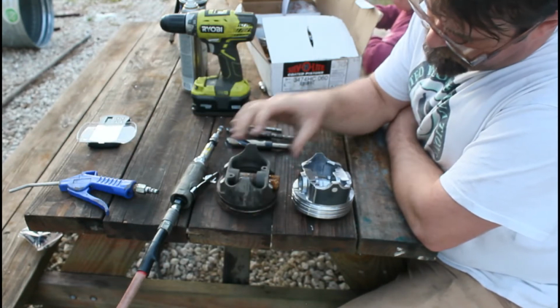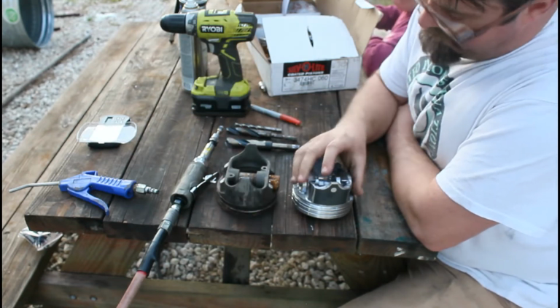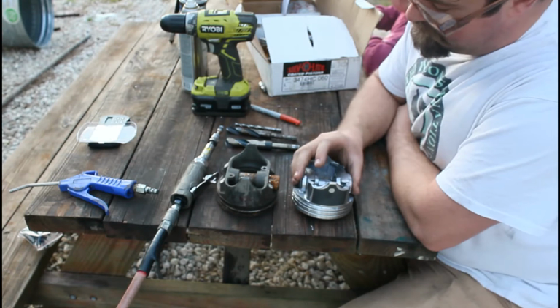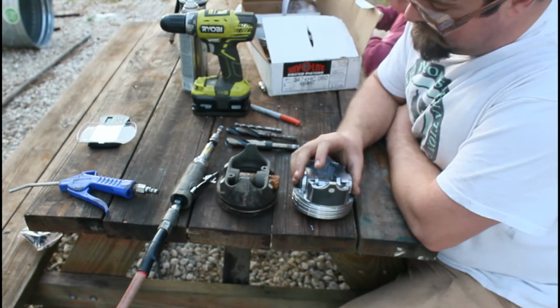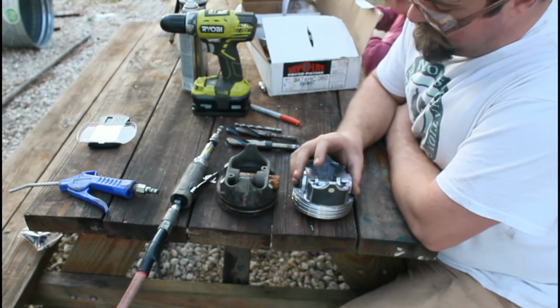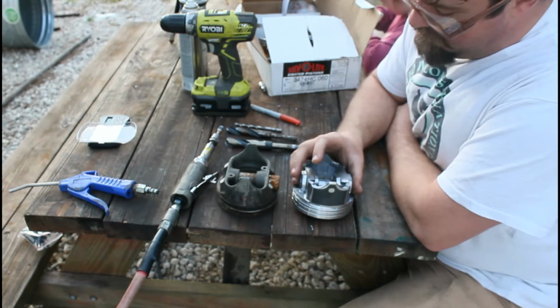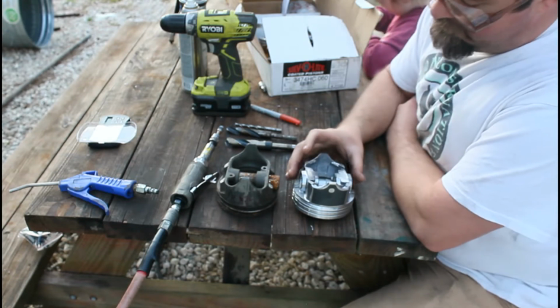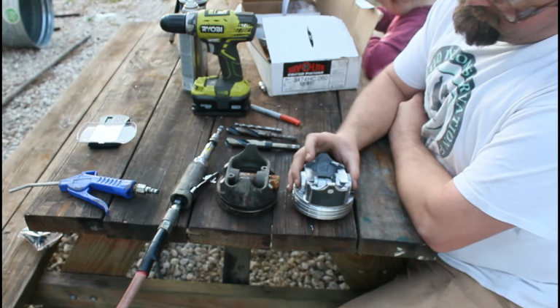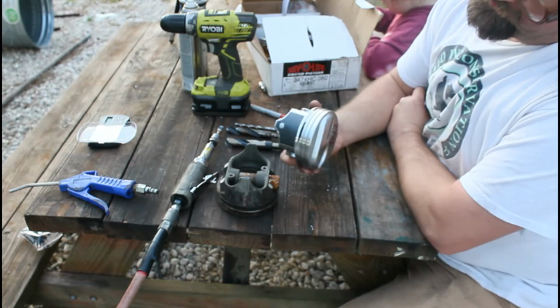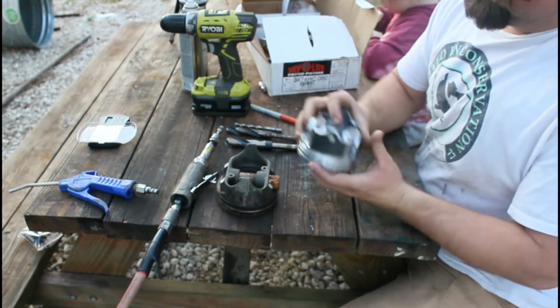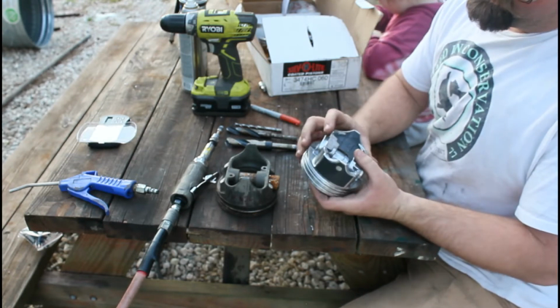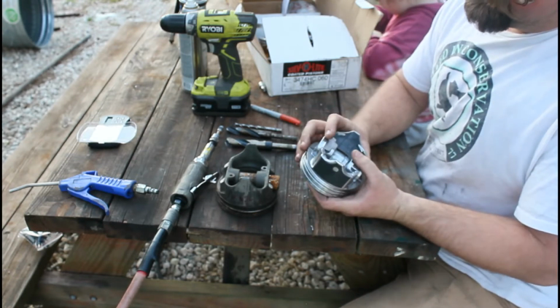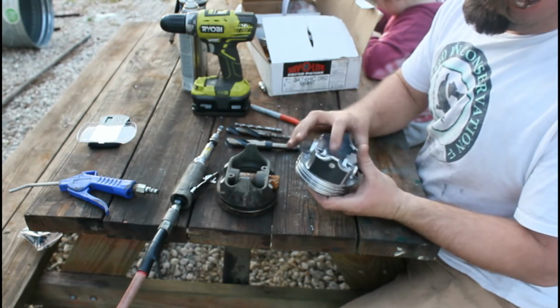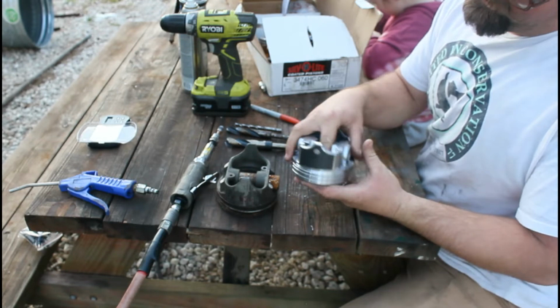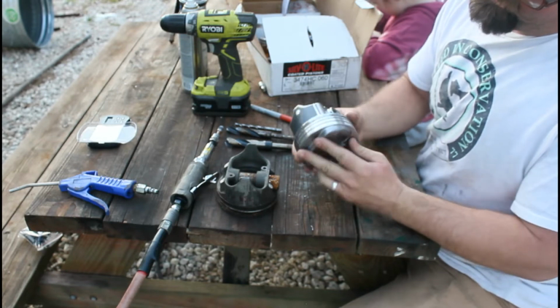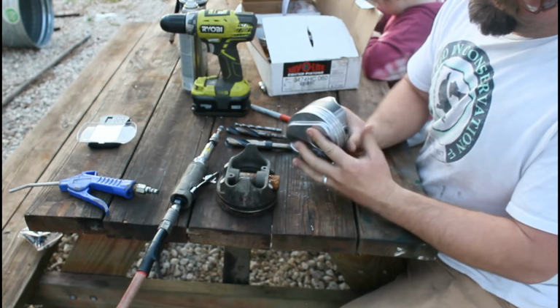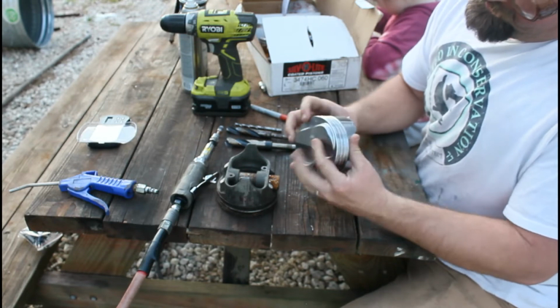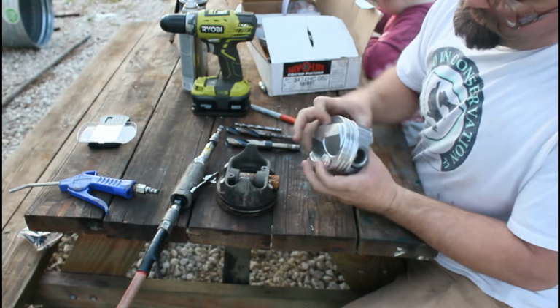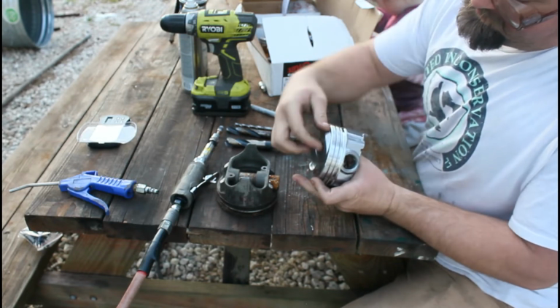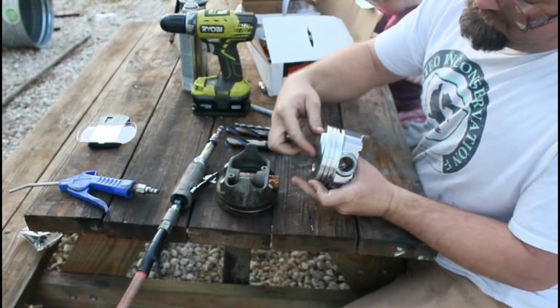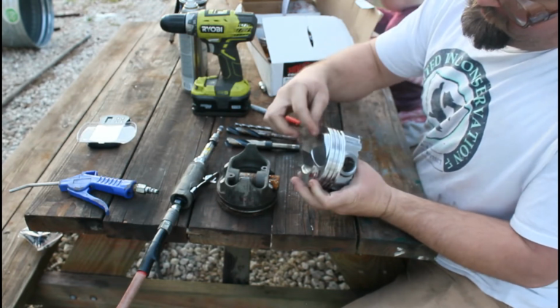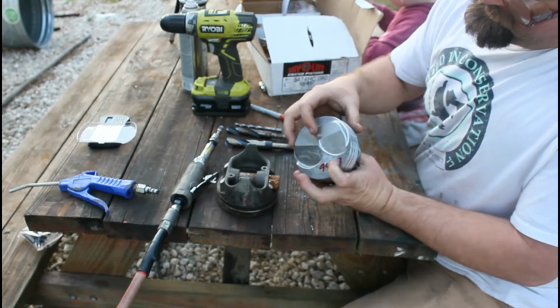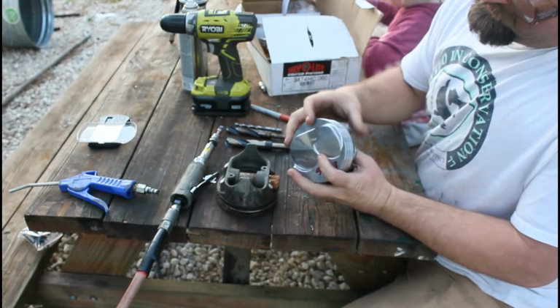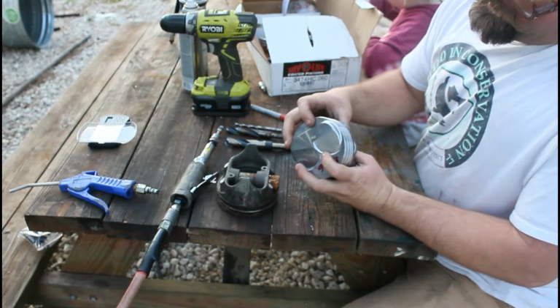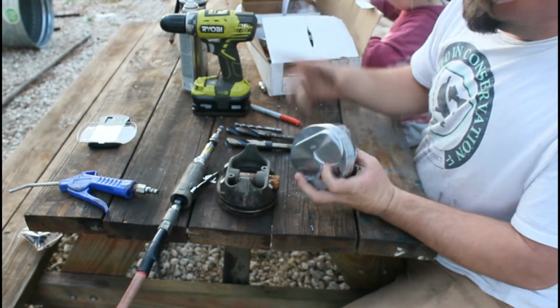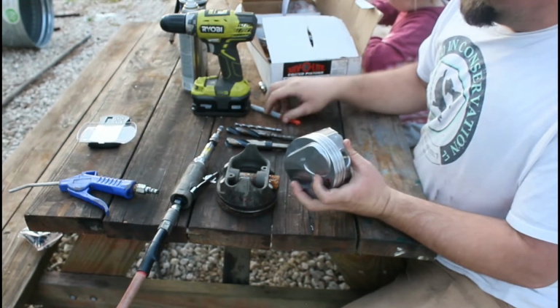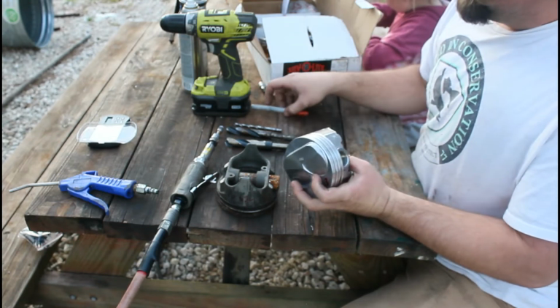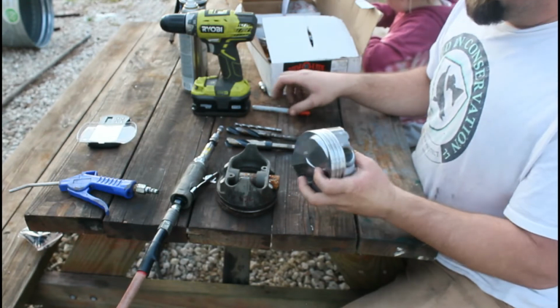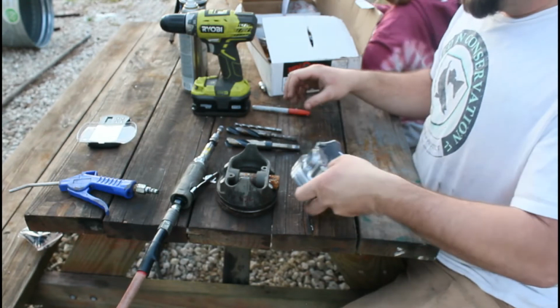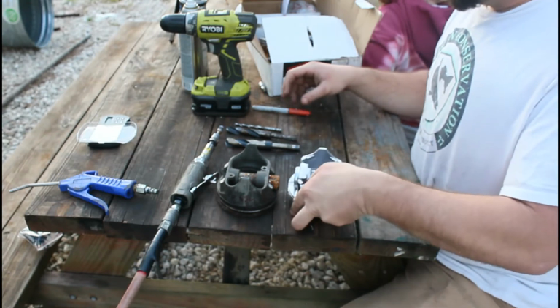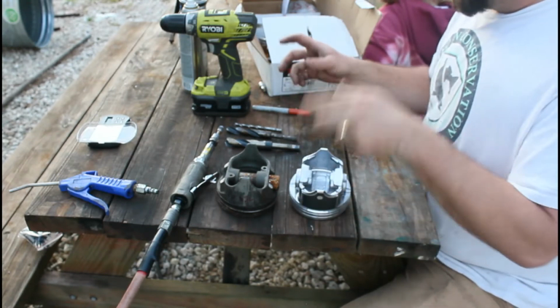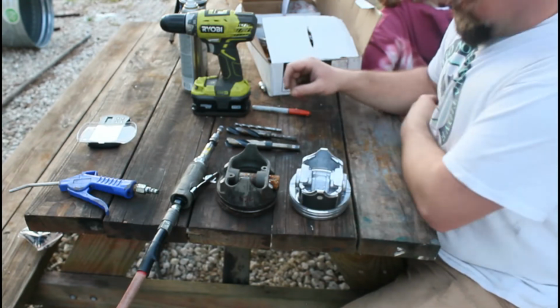What we're going to attempt to do is remove some material out from underneath the dome of these pistons. You can see right here where it's a raised dome. Here's a couple of things we've got to do this job.